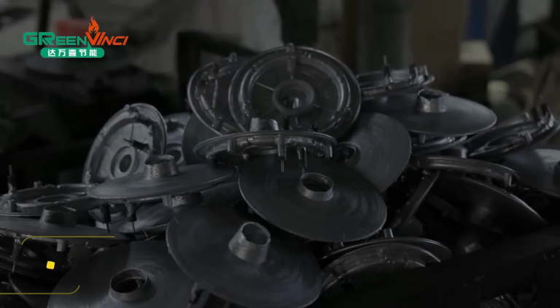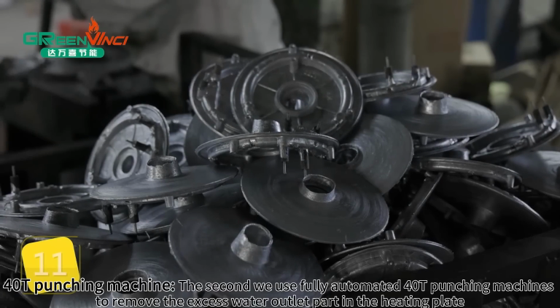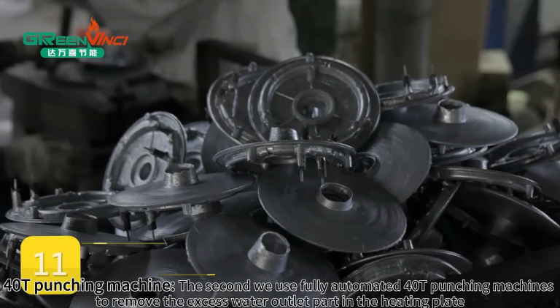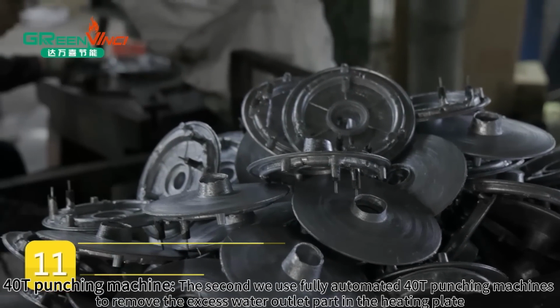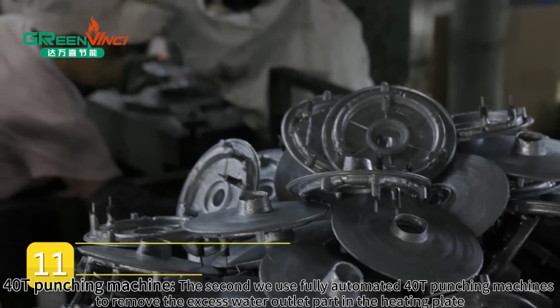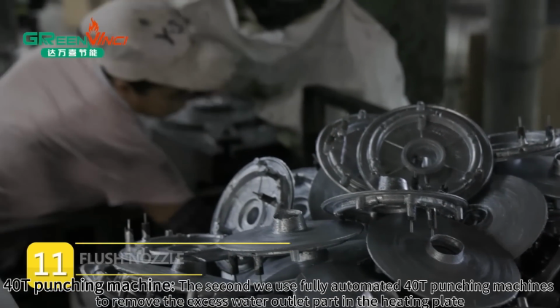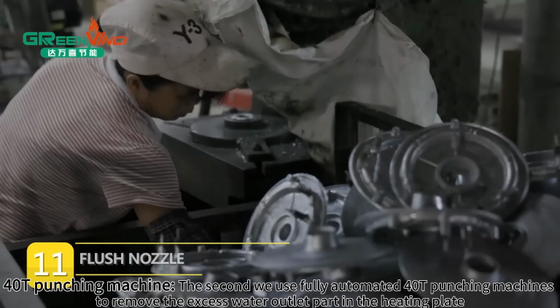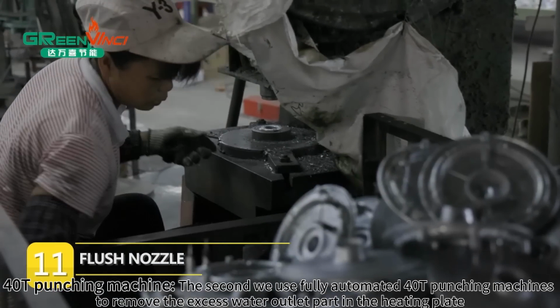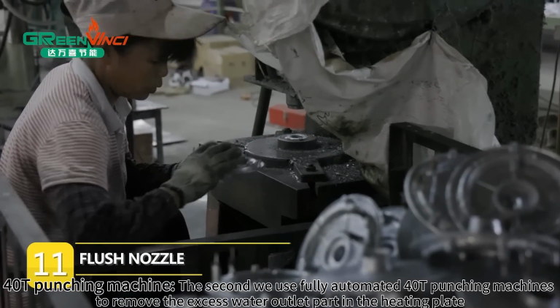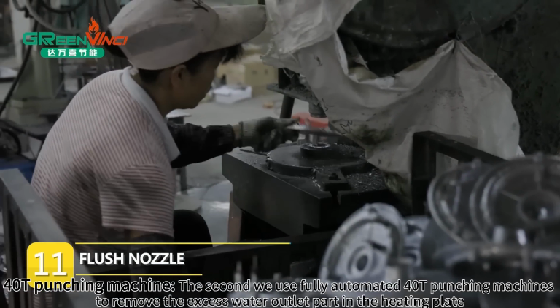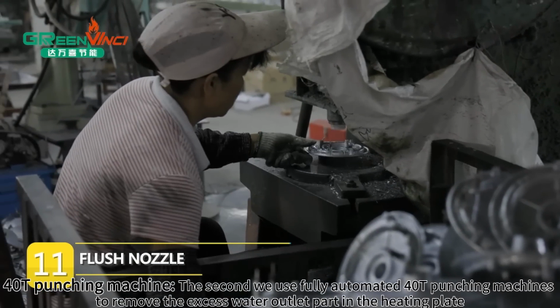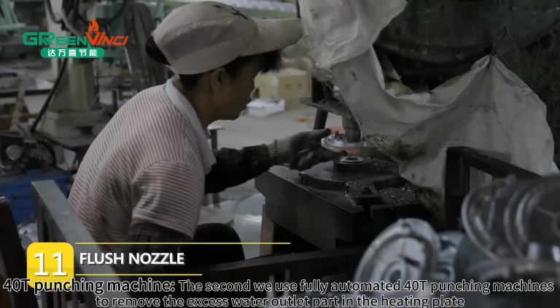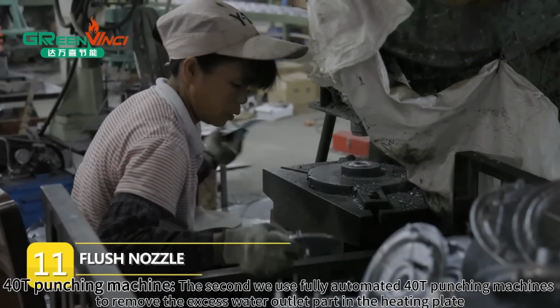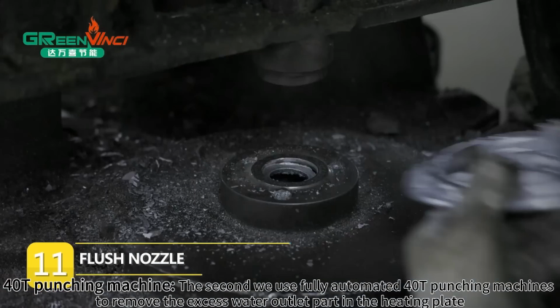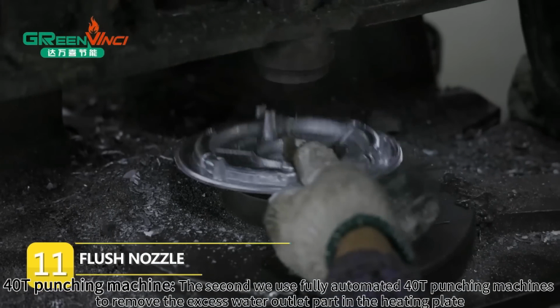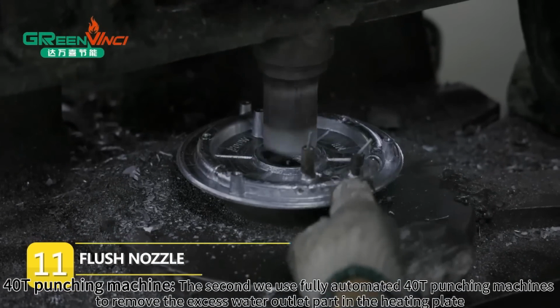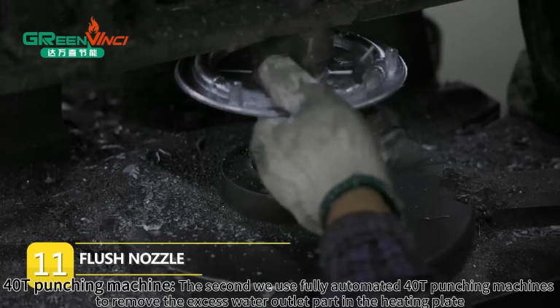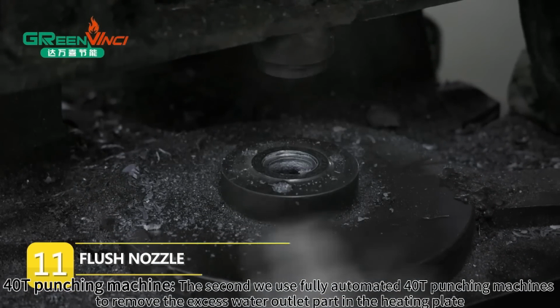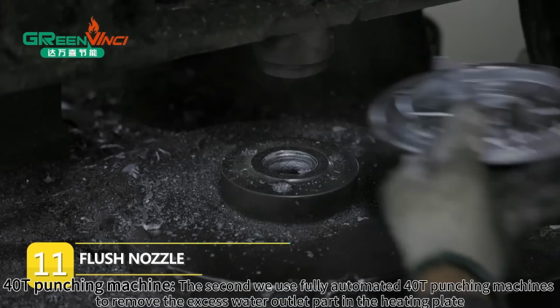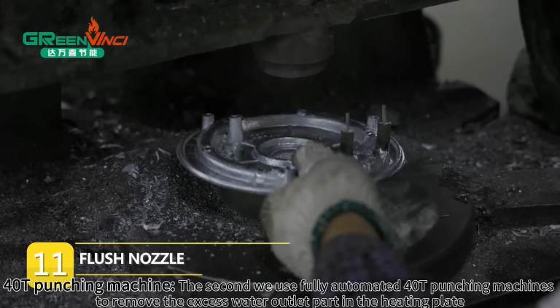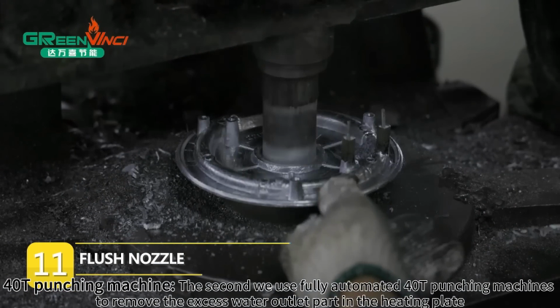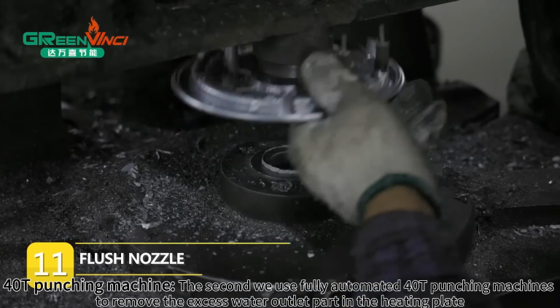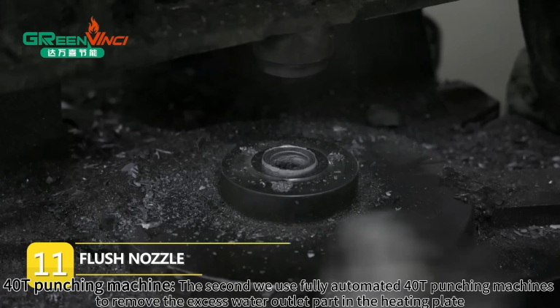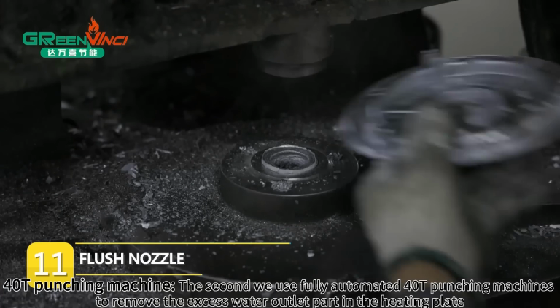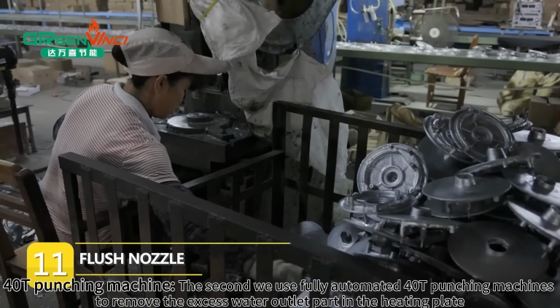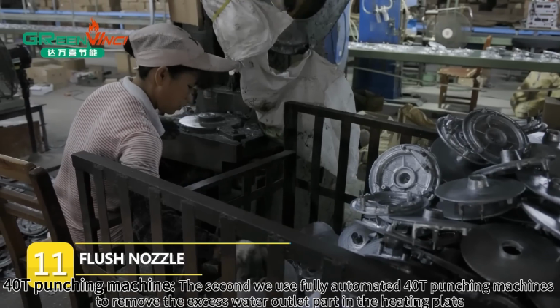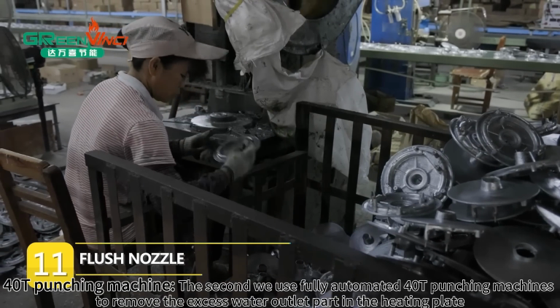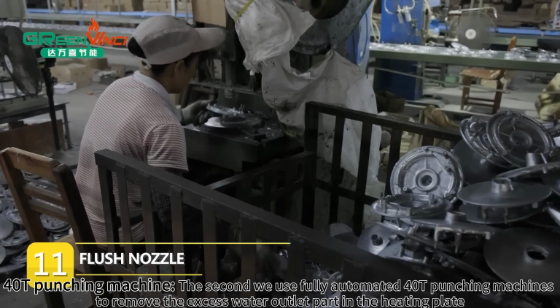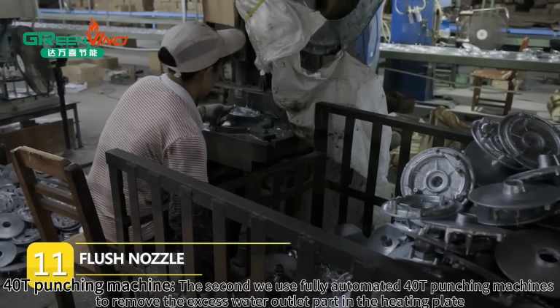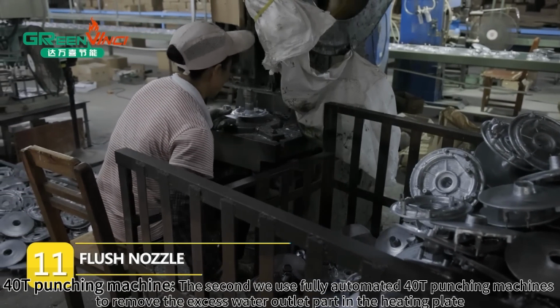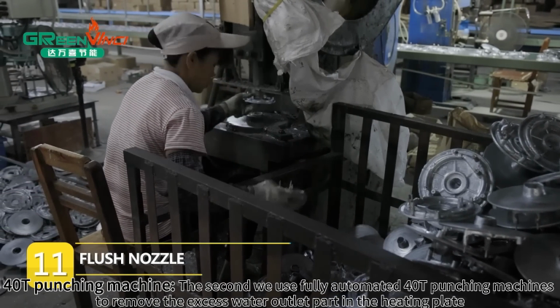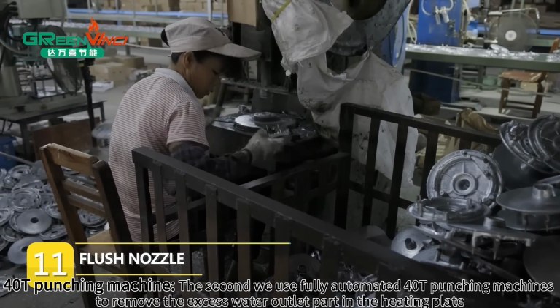40T Punching Machine. The second step, we use fully automated 40T Punching Machines to remove the excess water outlet part in the heating plate.